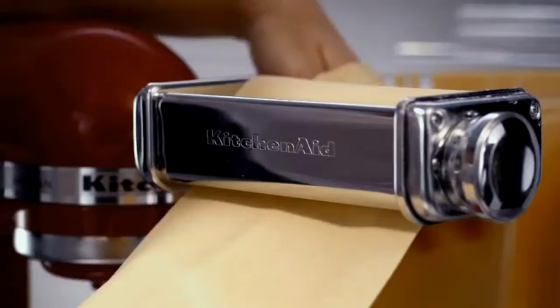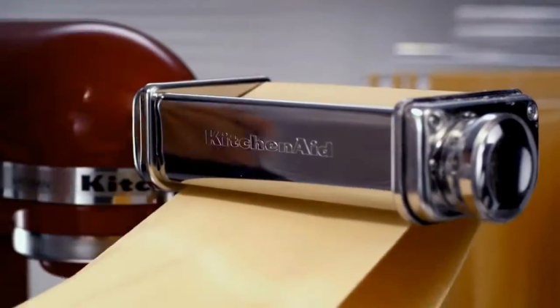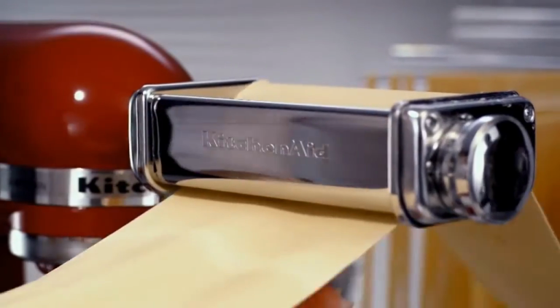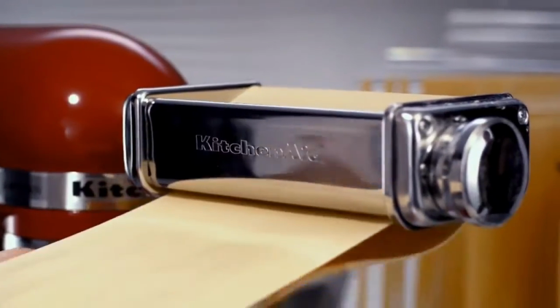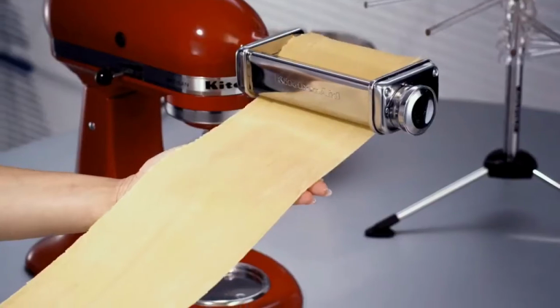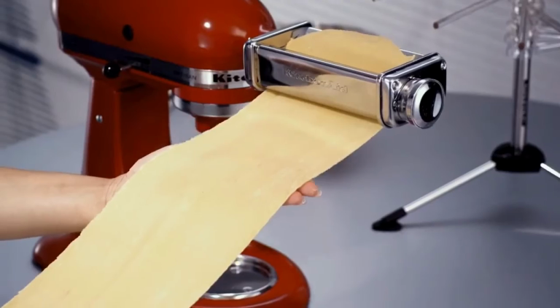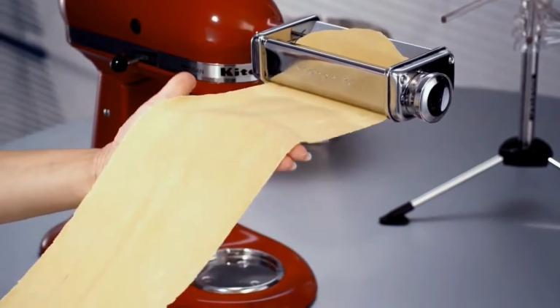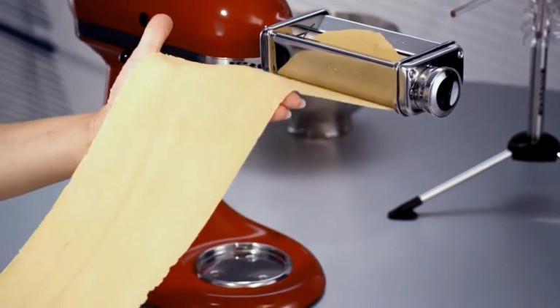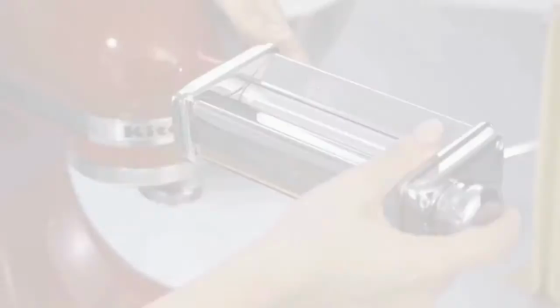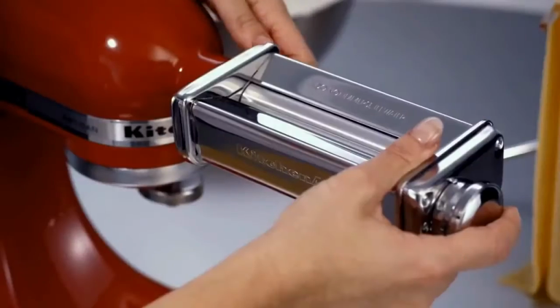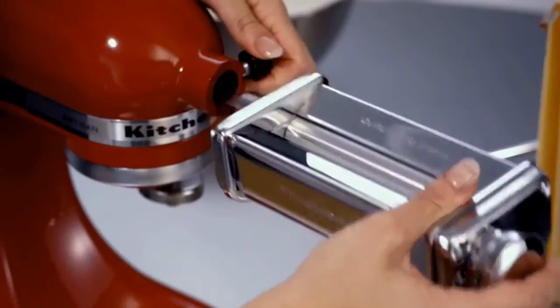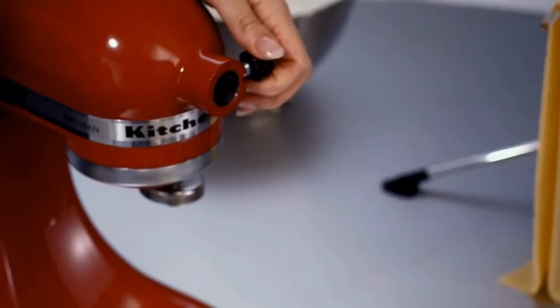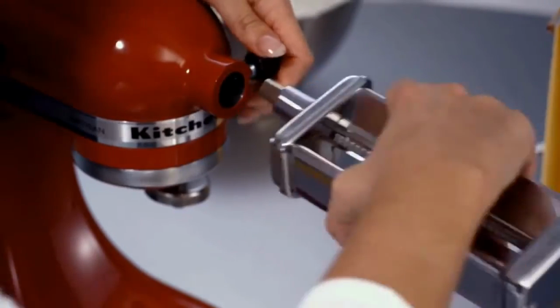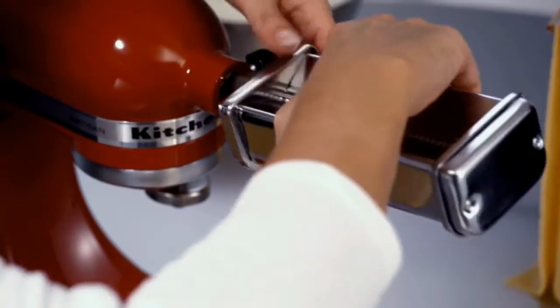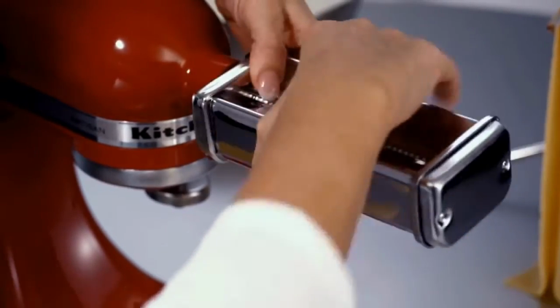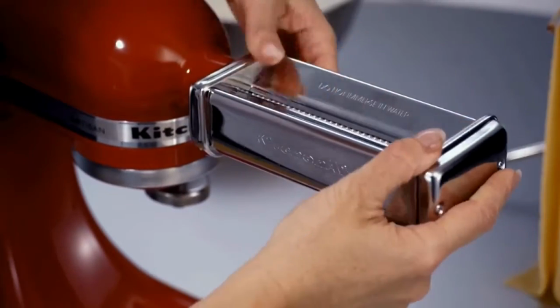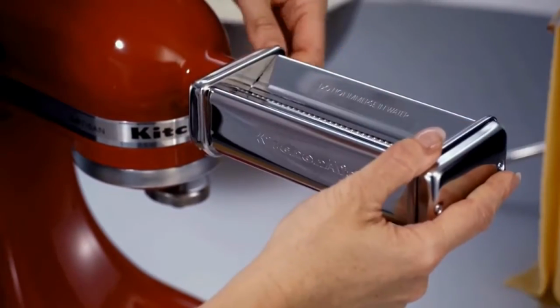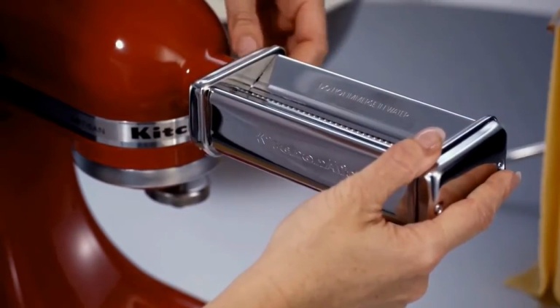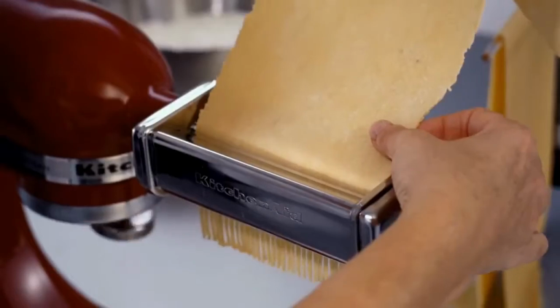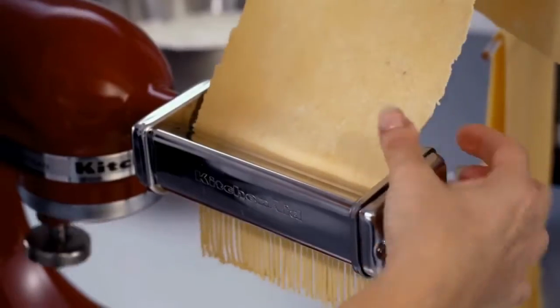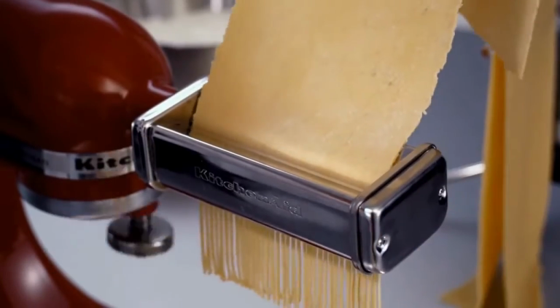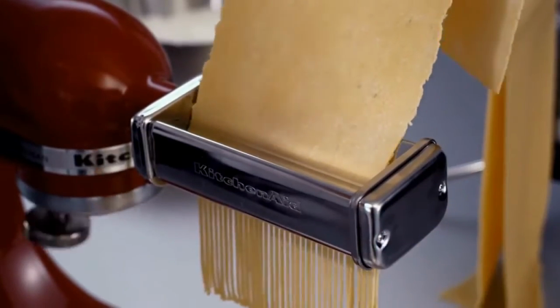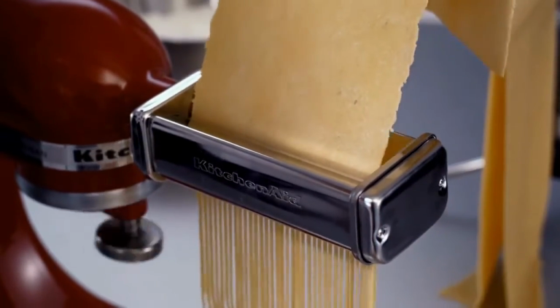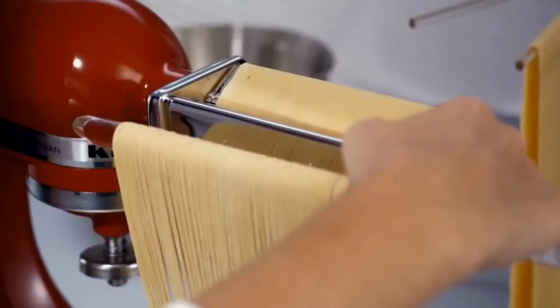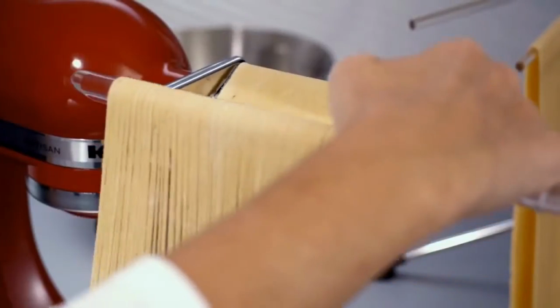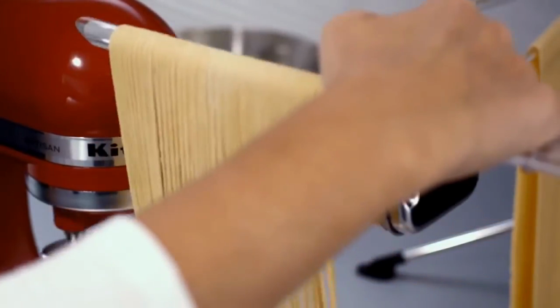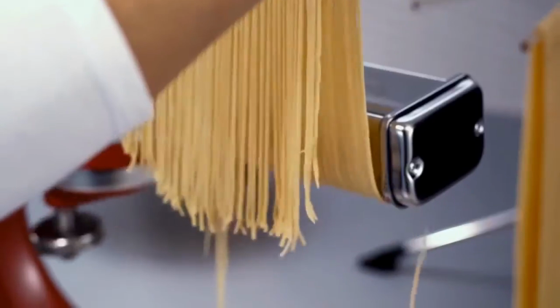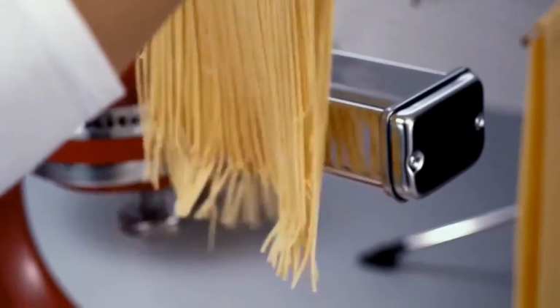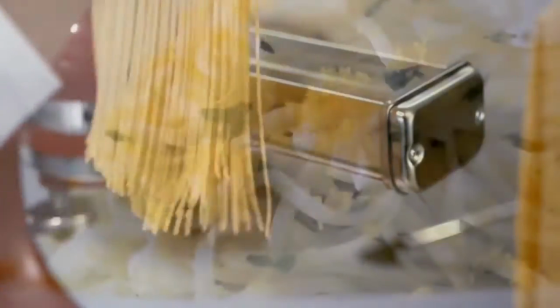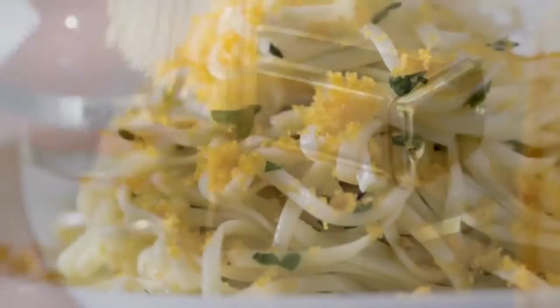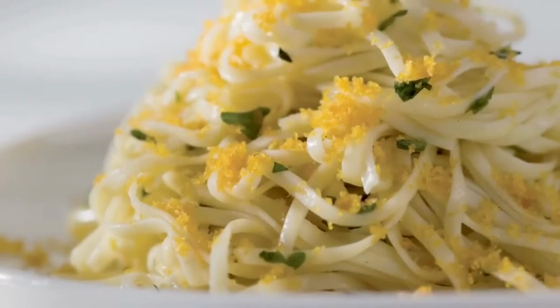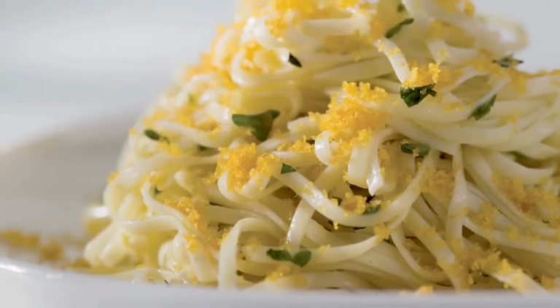Make authentic Italian pasta, from lasagna sheets to long pasta, with beautiful precision. All that's required is your imagination.